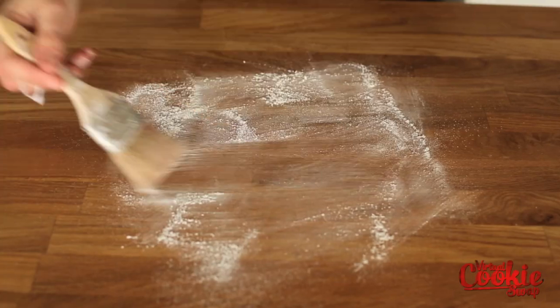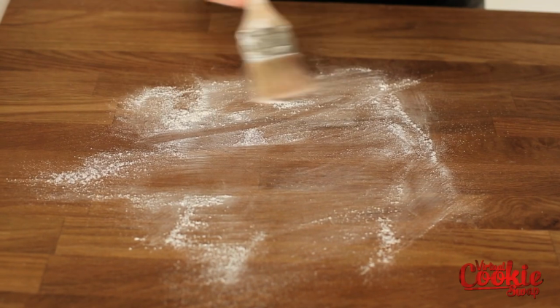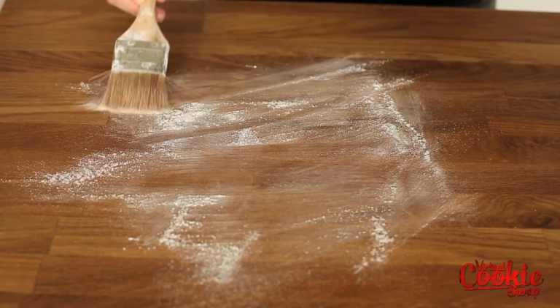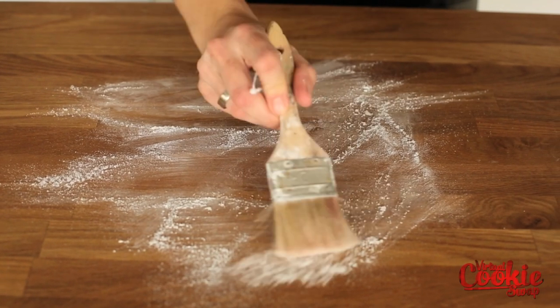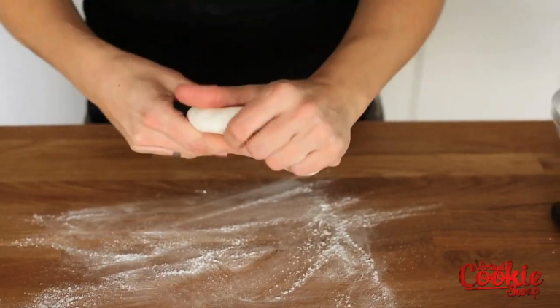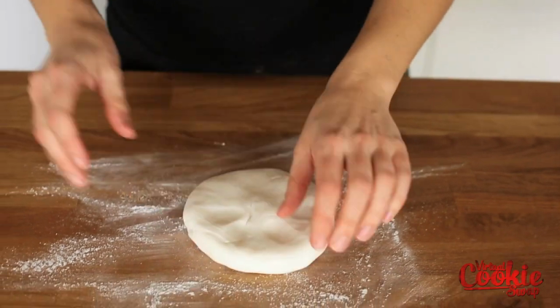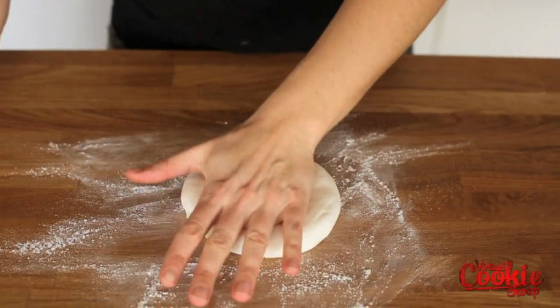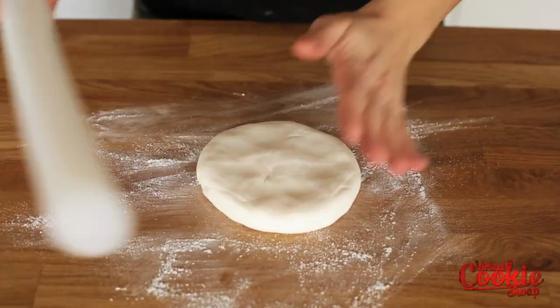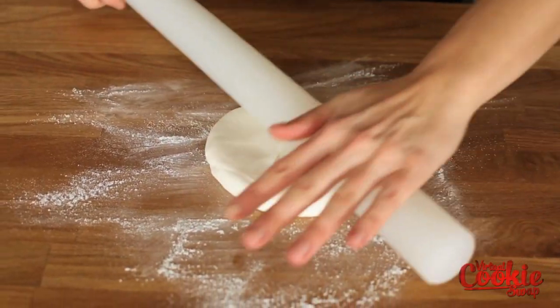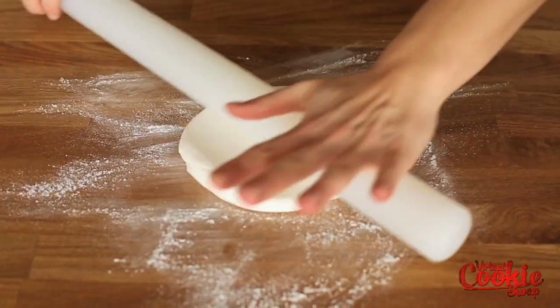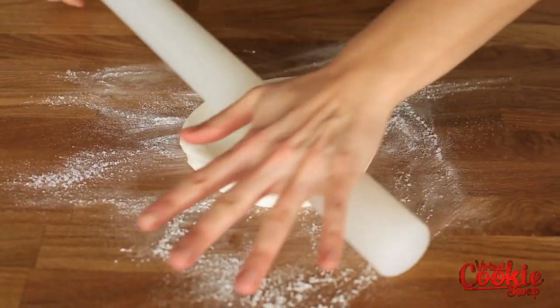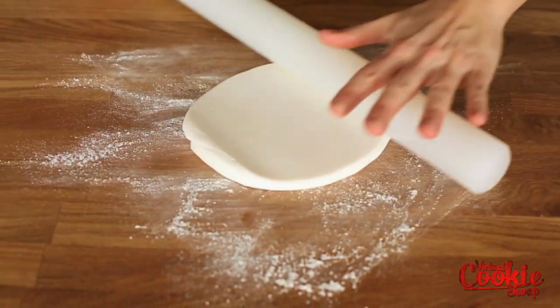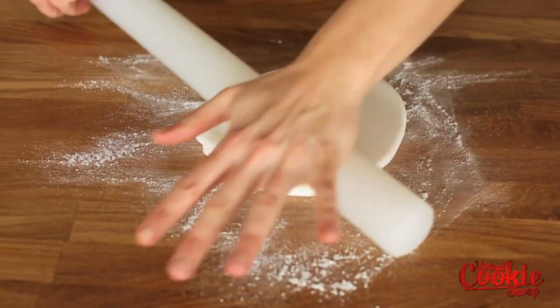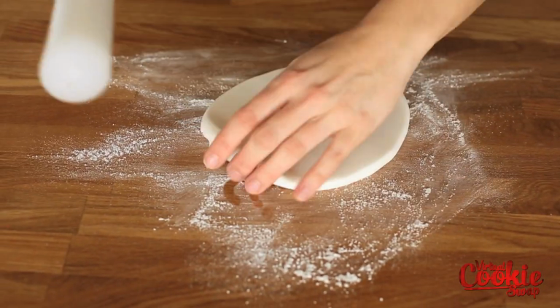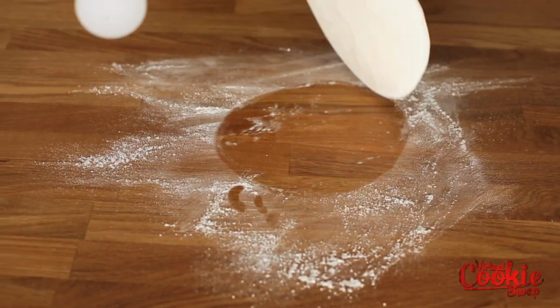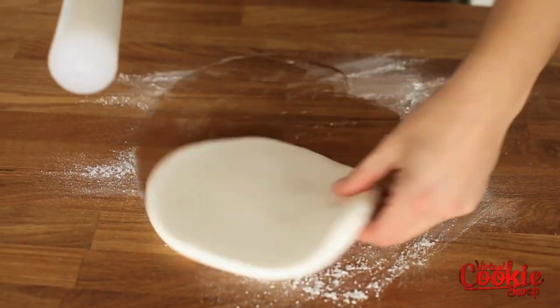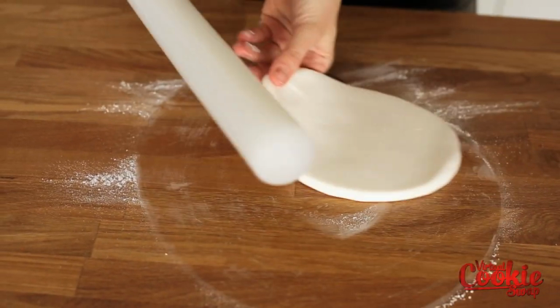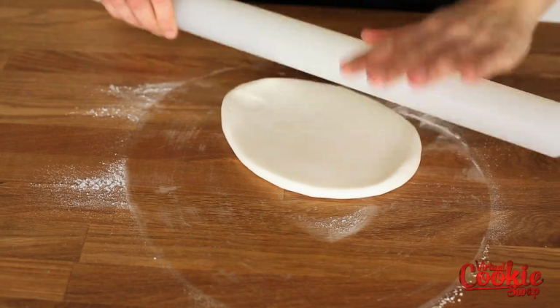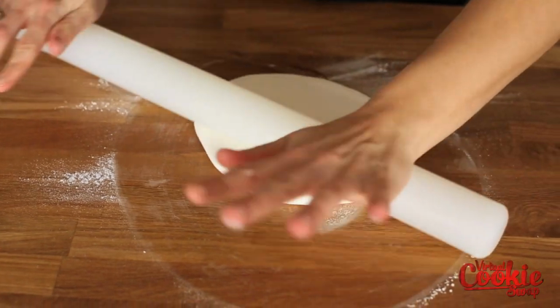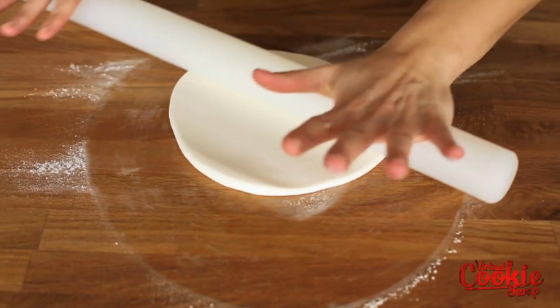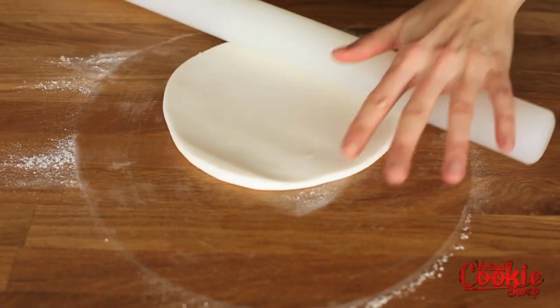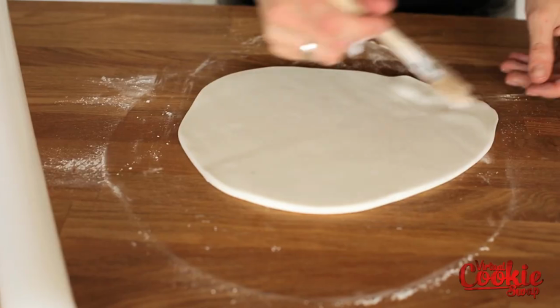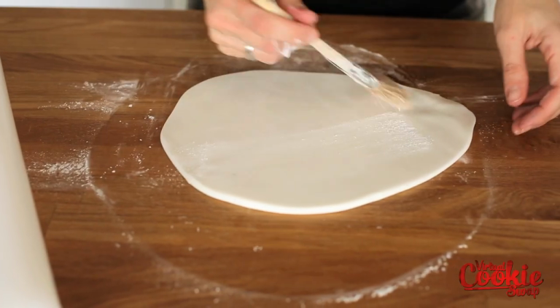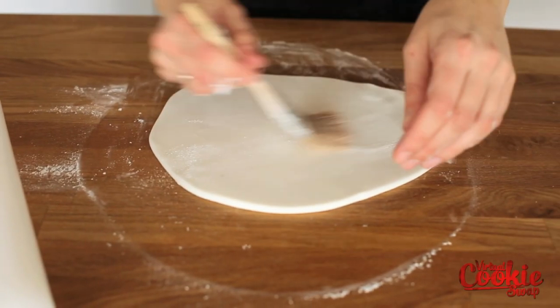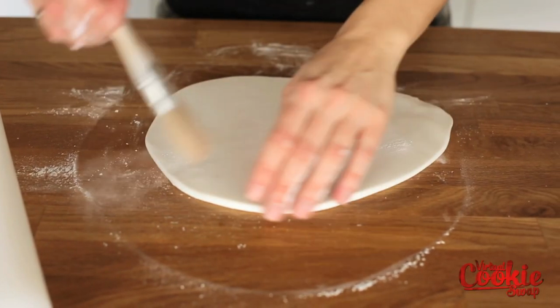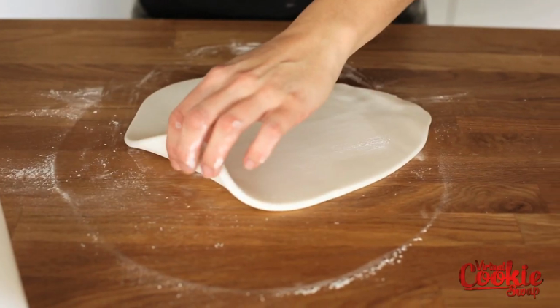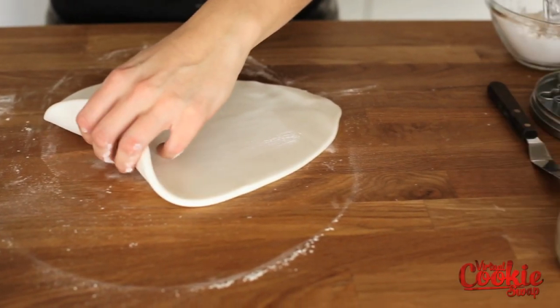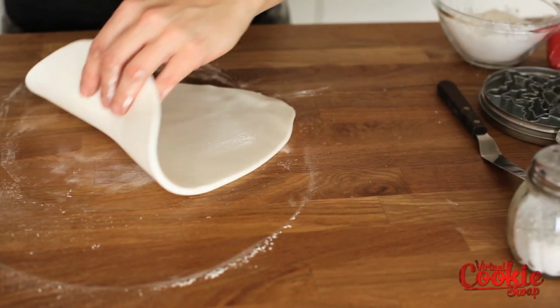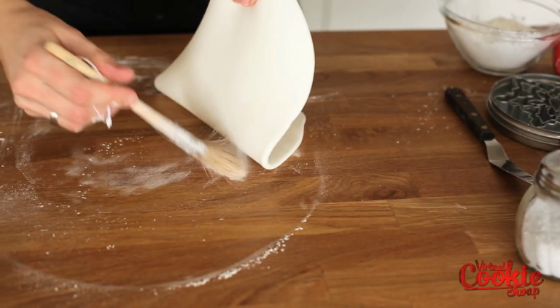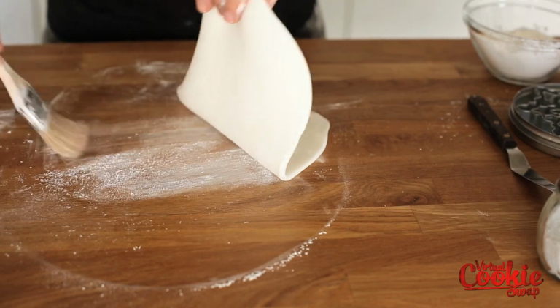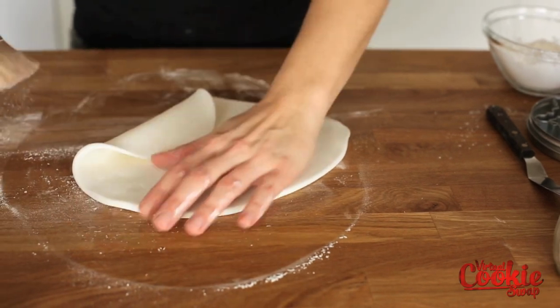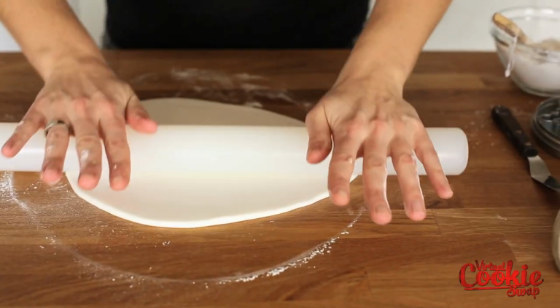Before you roll out your fondant, you want to prep your work surface with a little bit of cornstarch. You don't want to use too much cornstarch because then it'll start to make your fondant look a little chalky. I like to use a paintbrush — just a regular old paintbrush — just to lightly dust my surface.